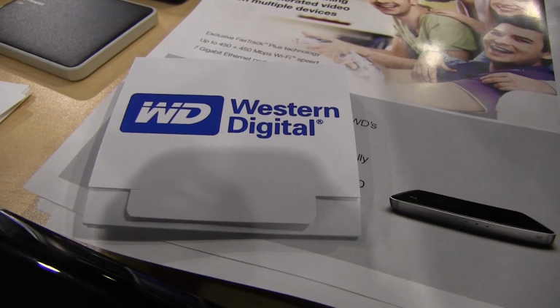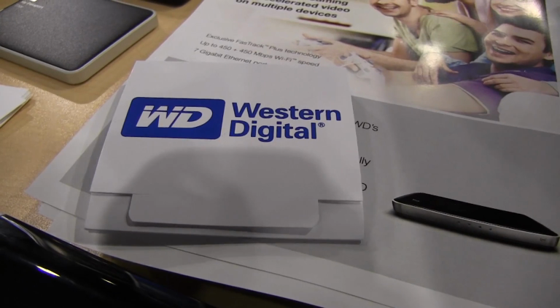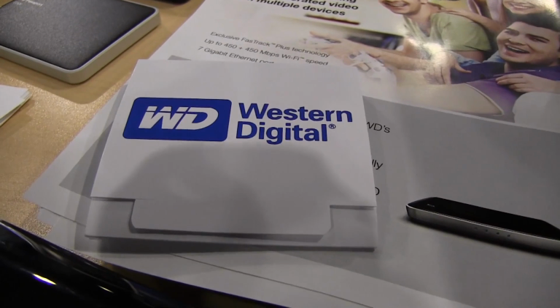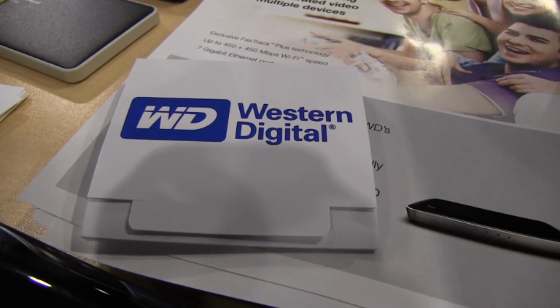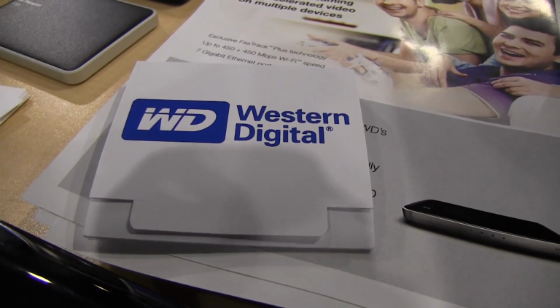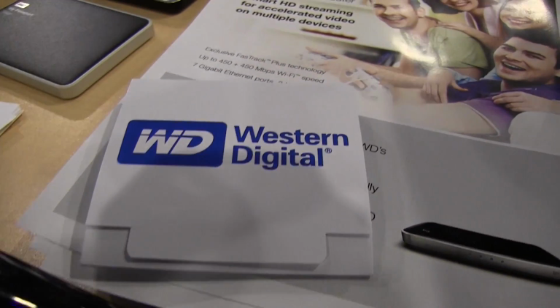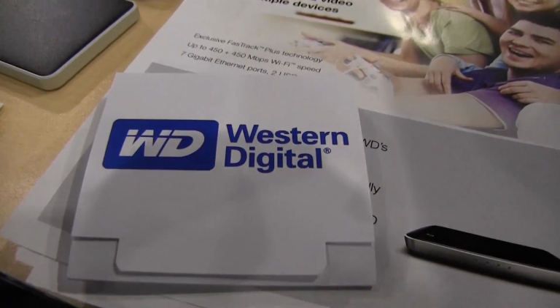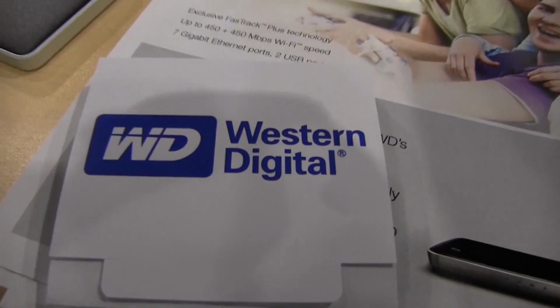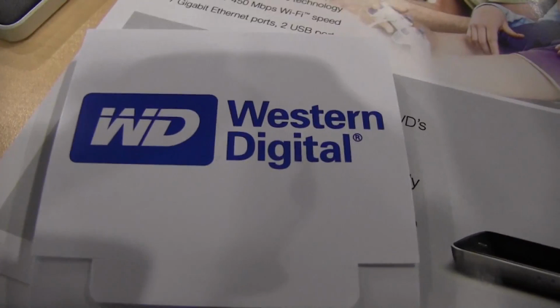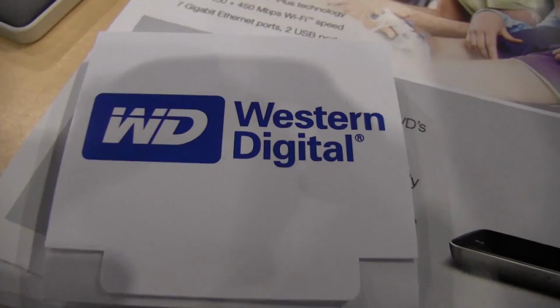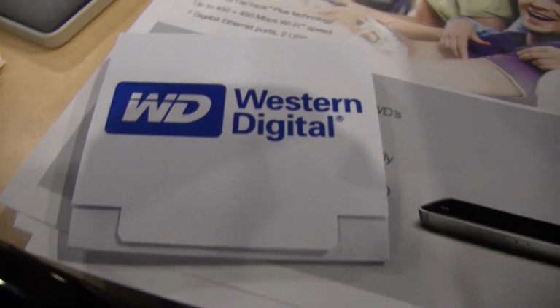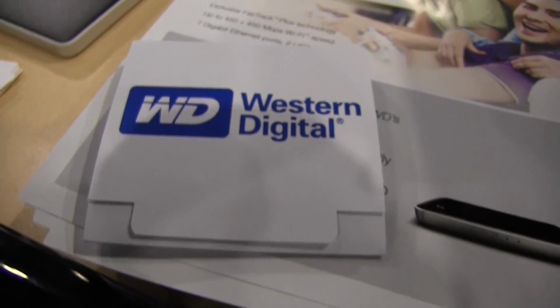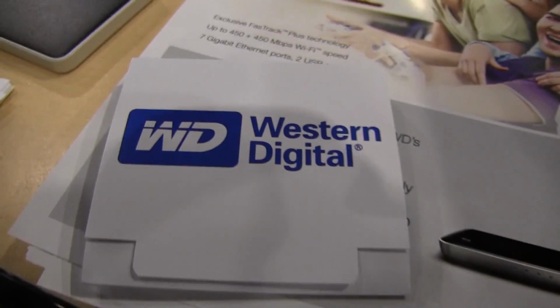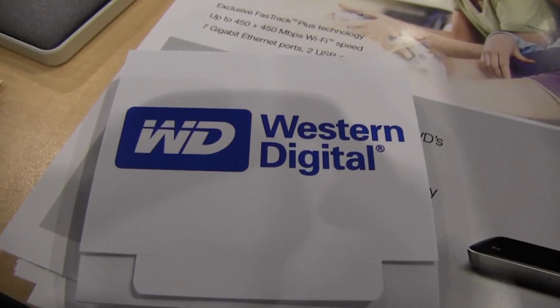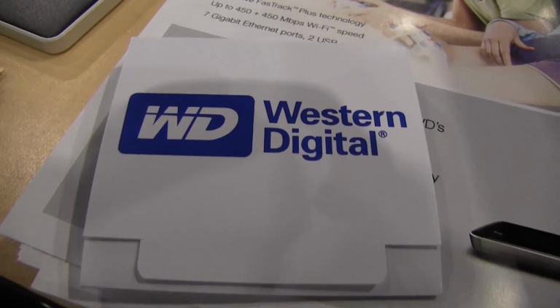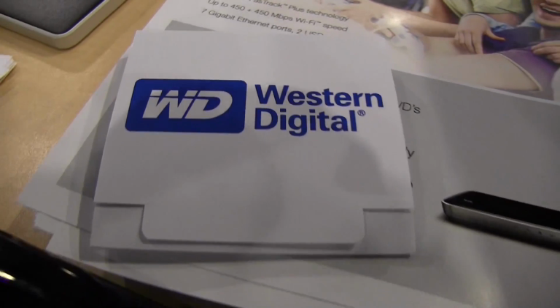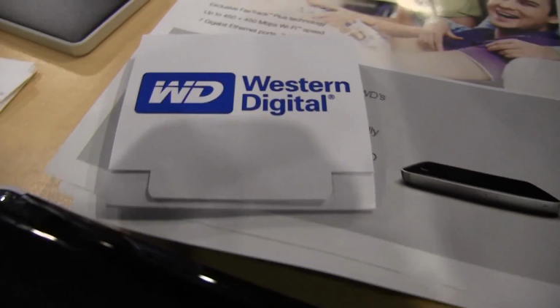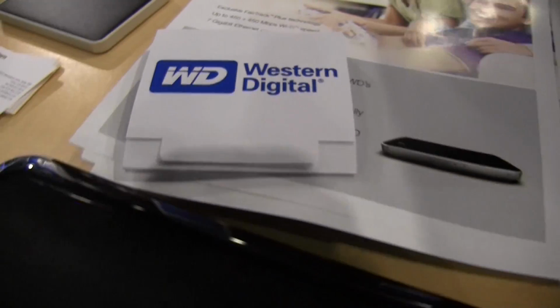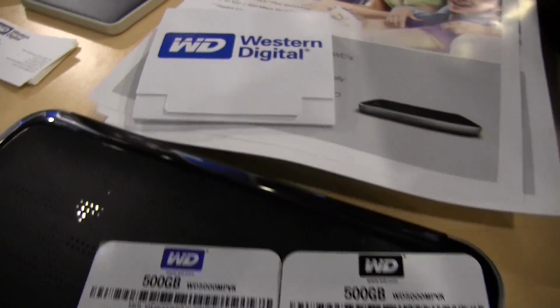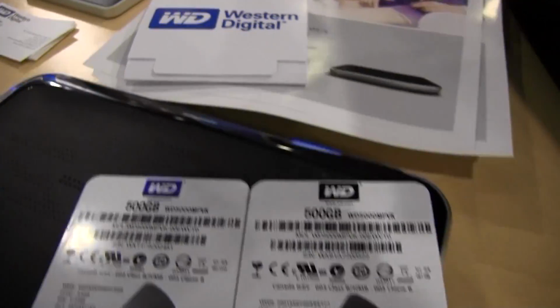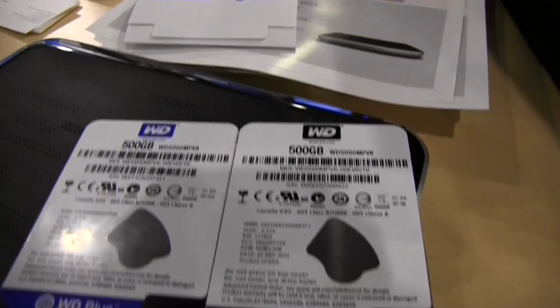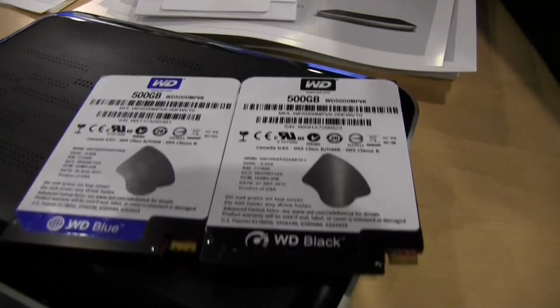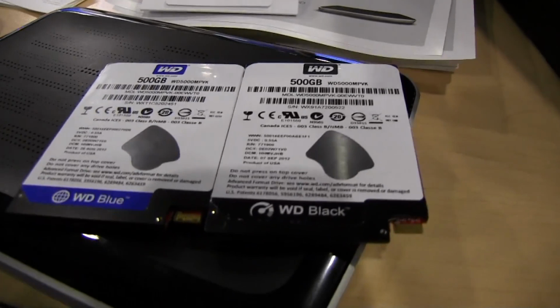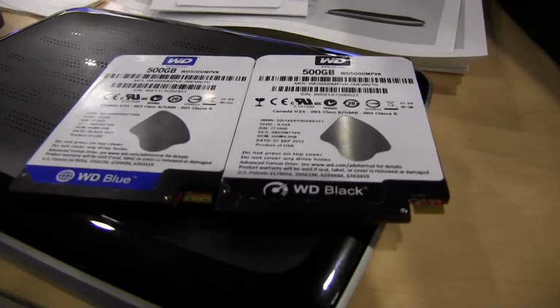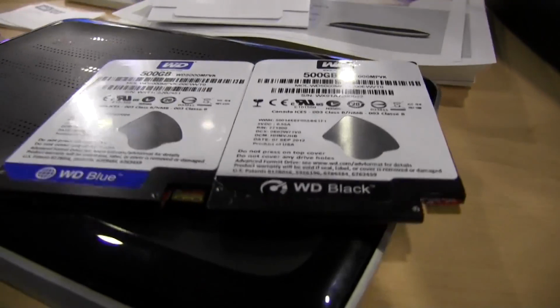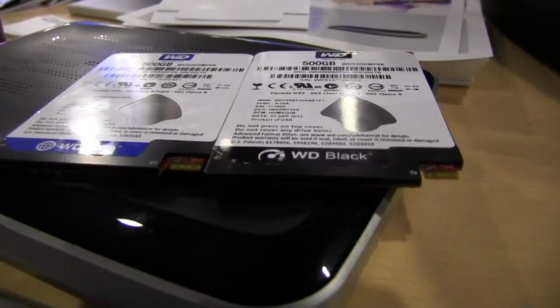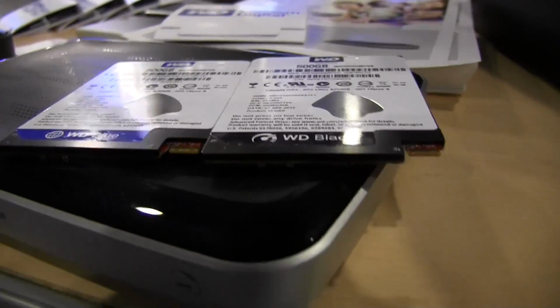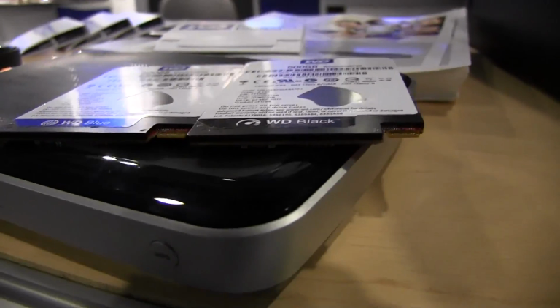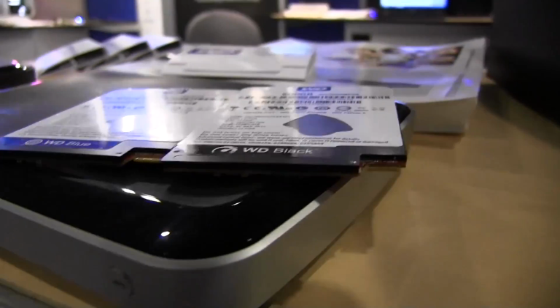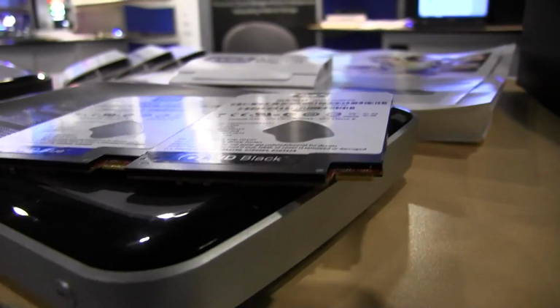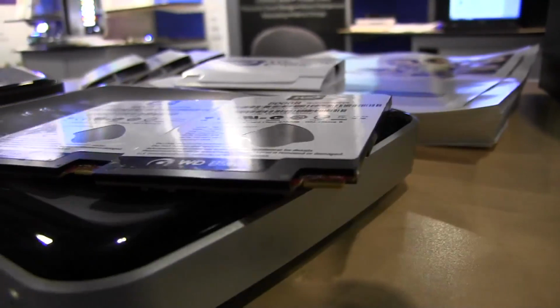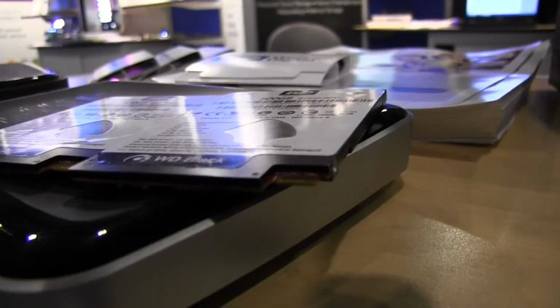Nicole Scott here from Mobile Geeks, and here we are at the Western Digital booth at IDF 2012. I've come across their 5mm hard drives — look at these, they're crazy.